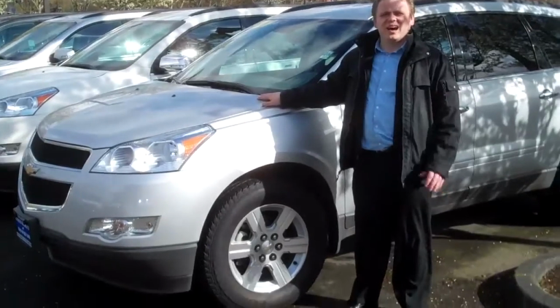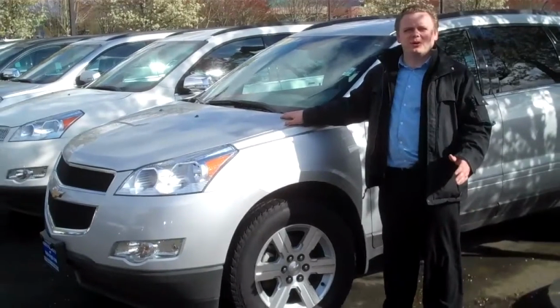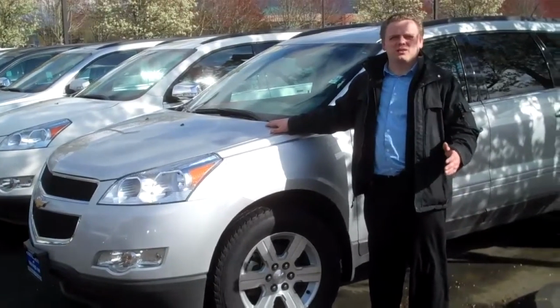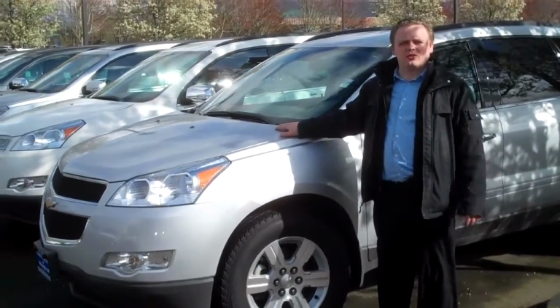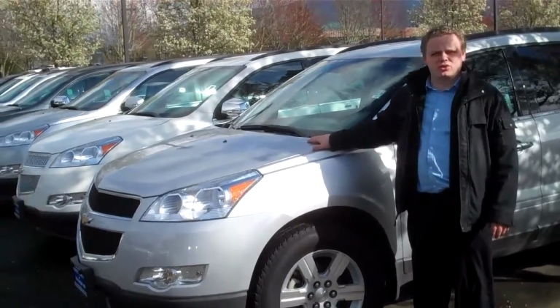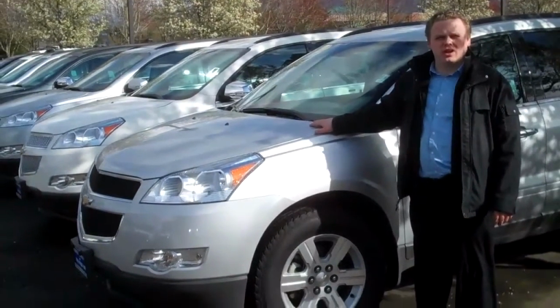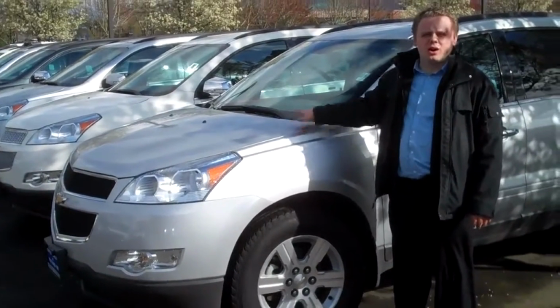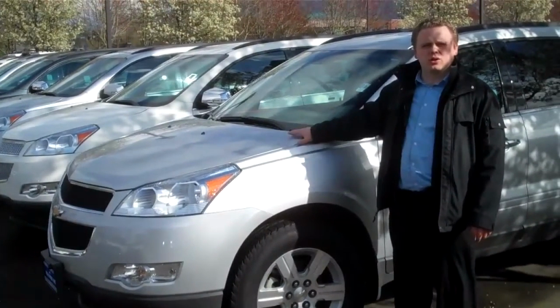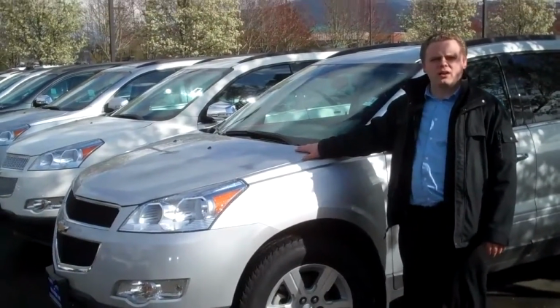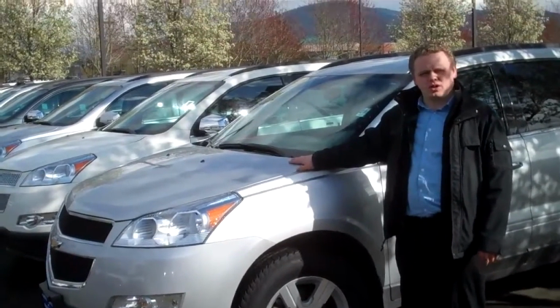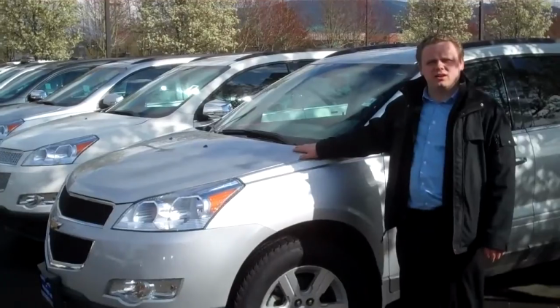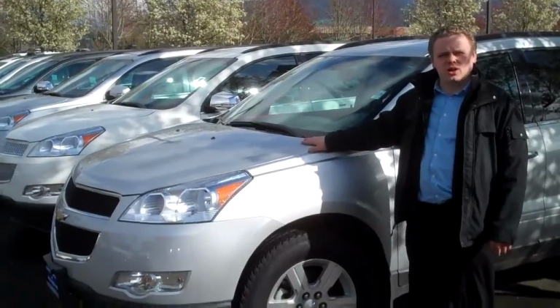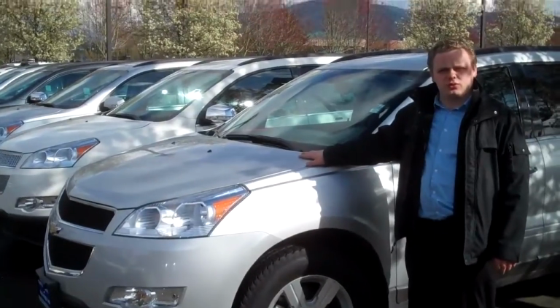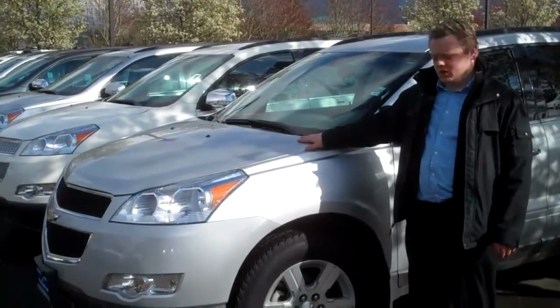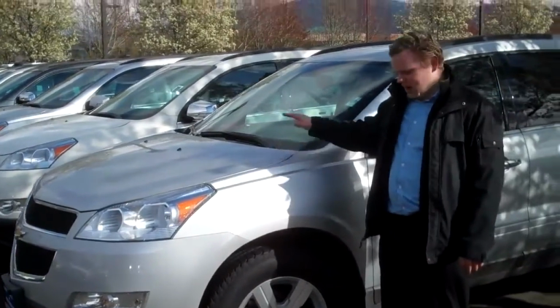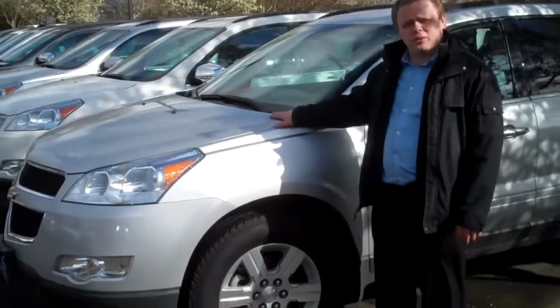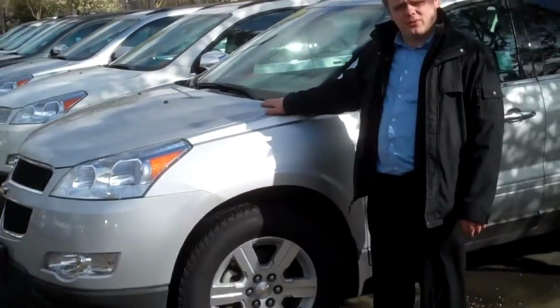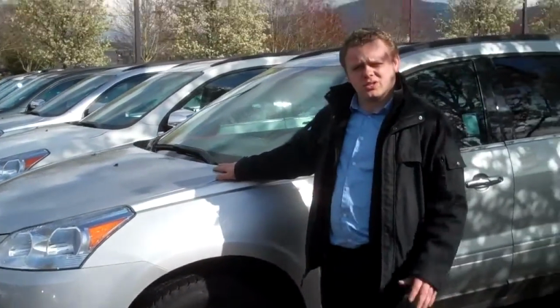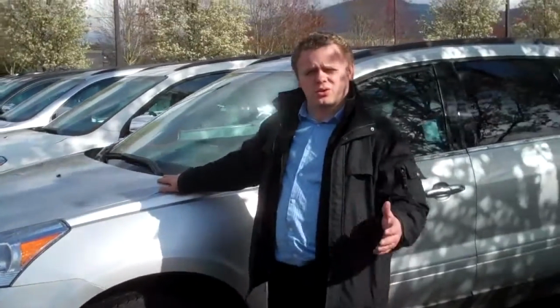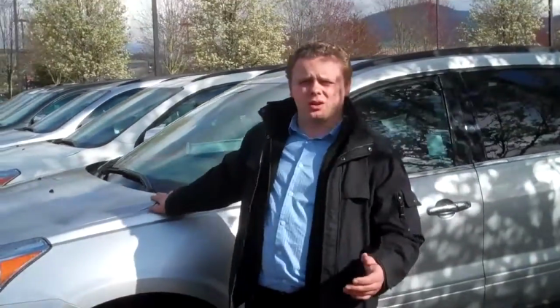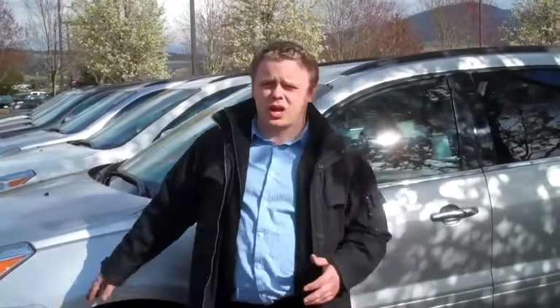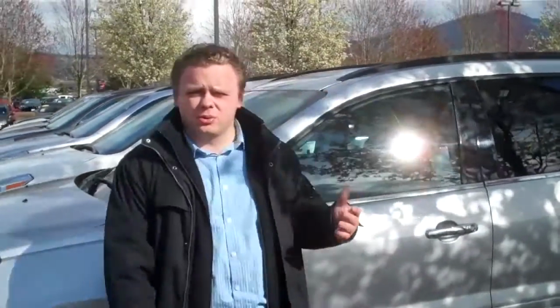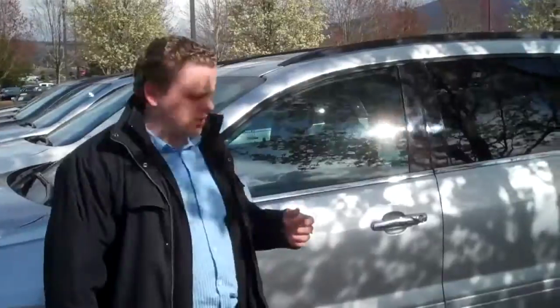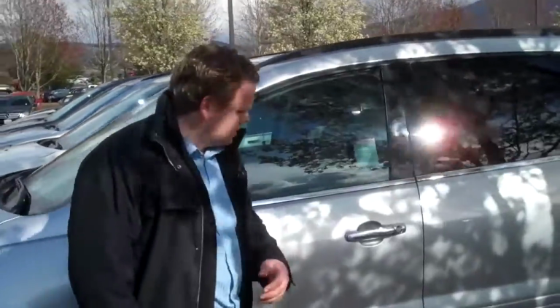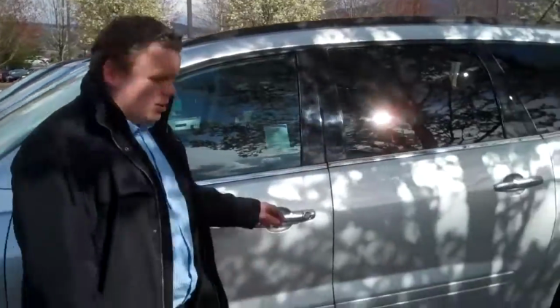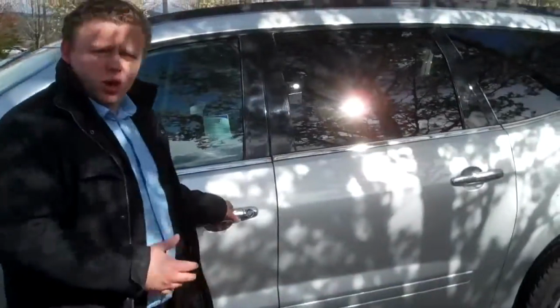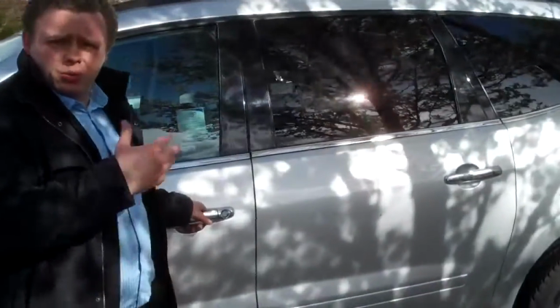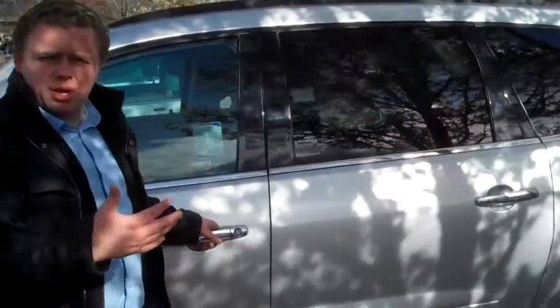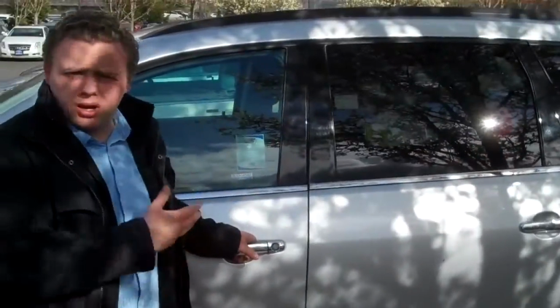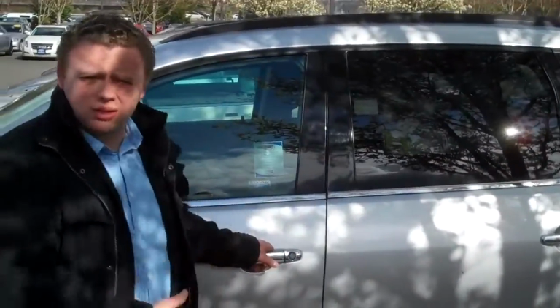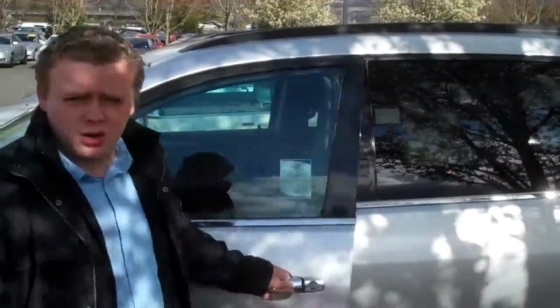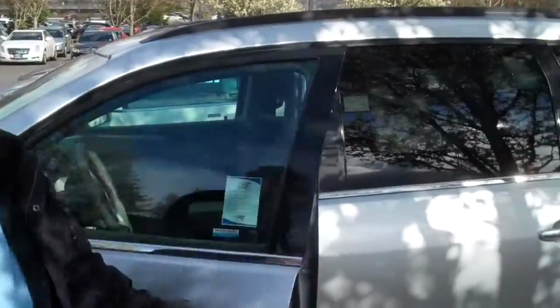Hi folks, Patrick here from Michael Chevrolet on a certified 2010 Chevy Traverse. These cars are great — if you want to have three rows of seats but you don't want a real big rig, this is the car for you.